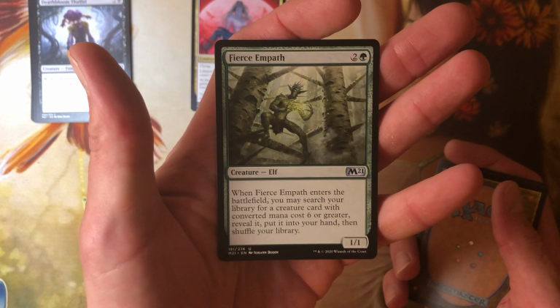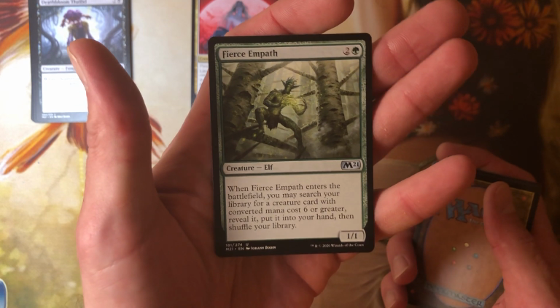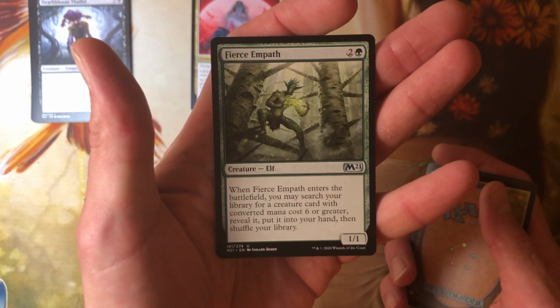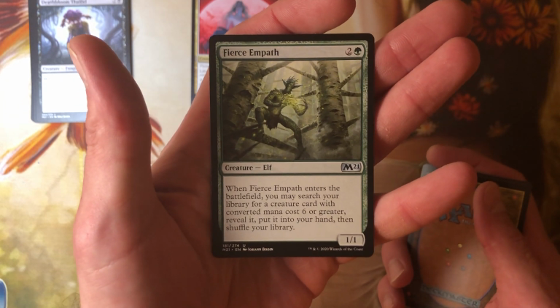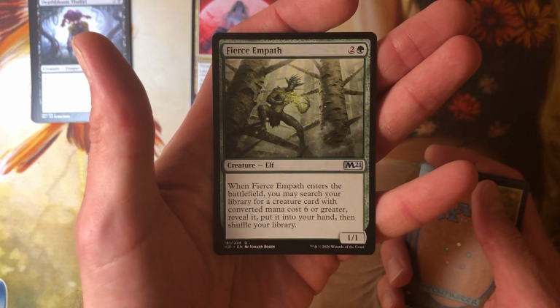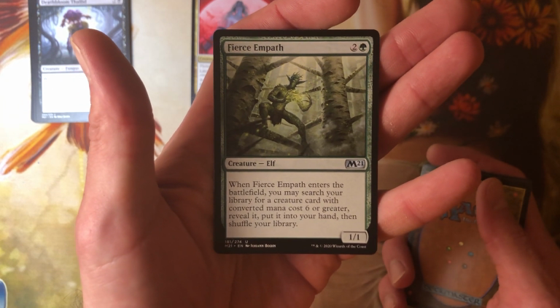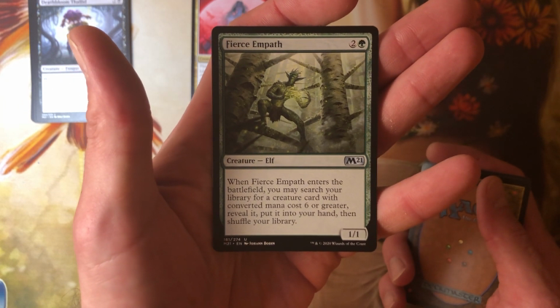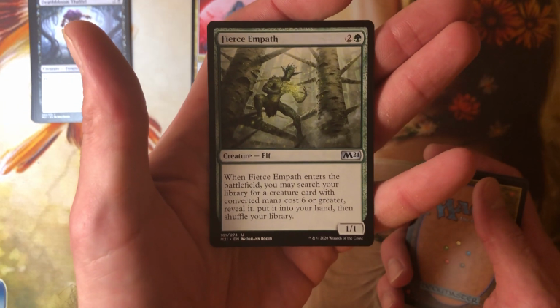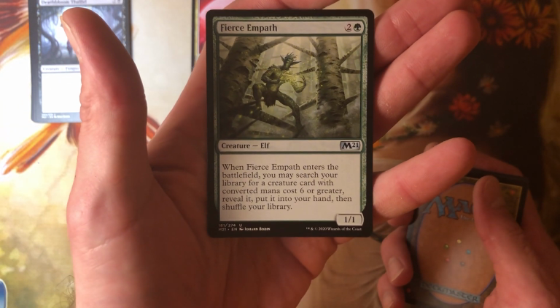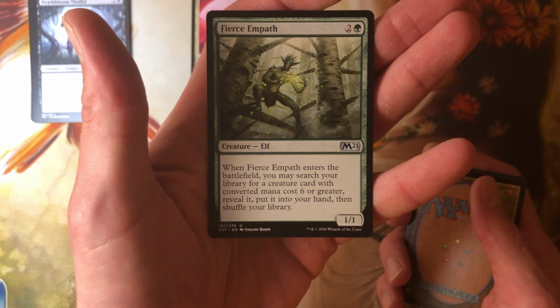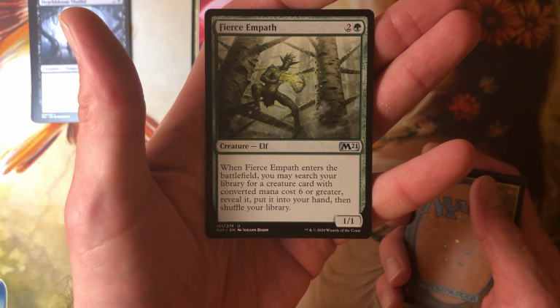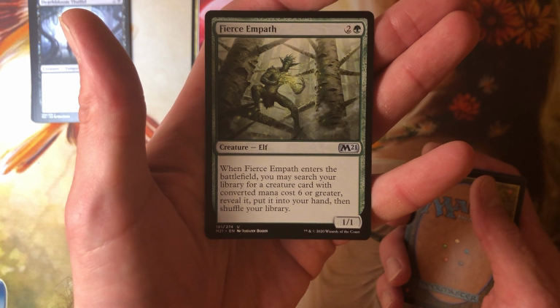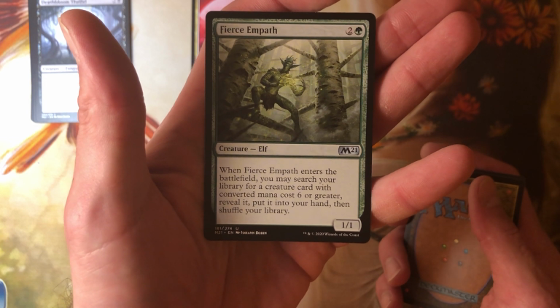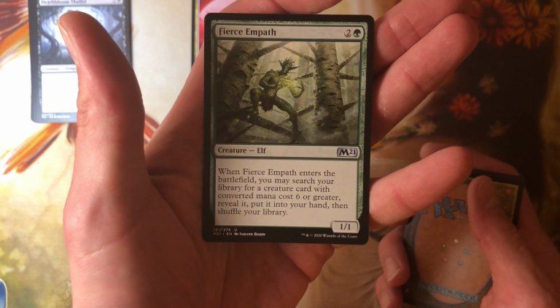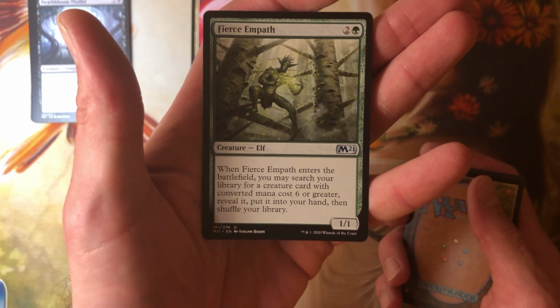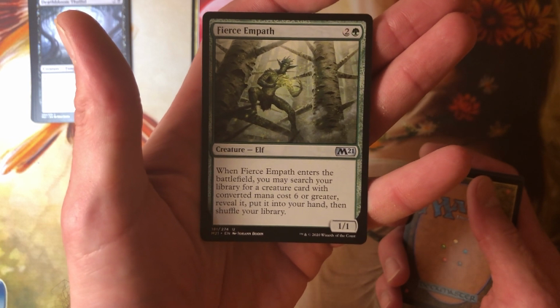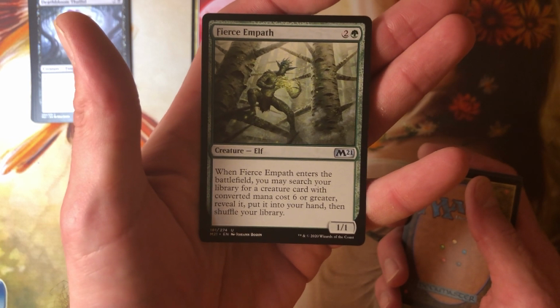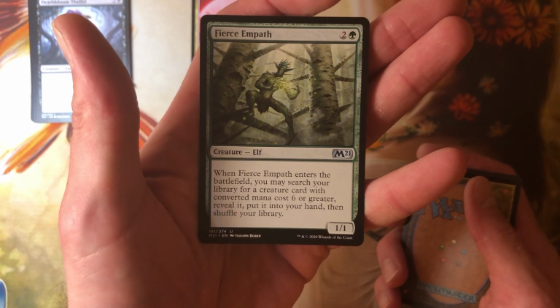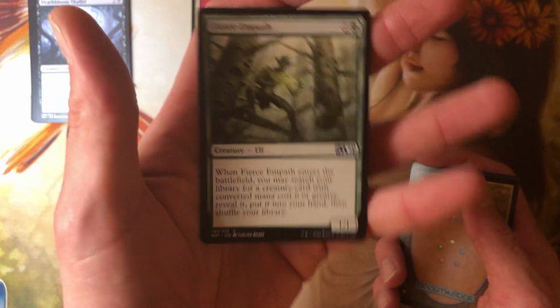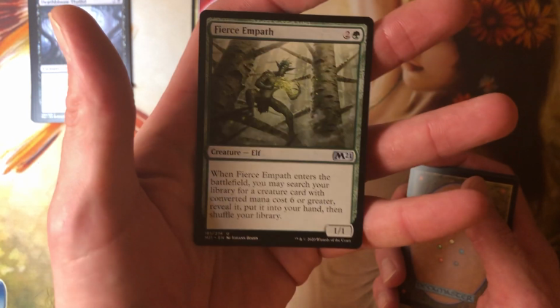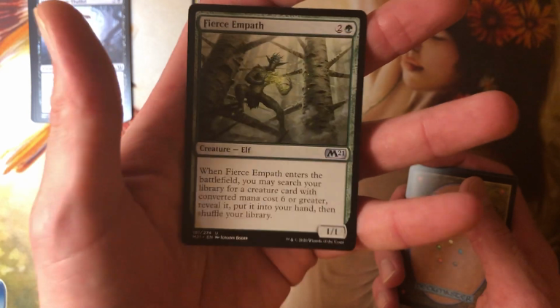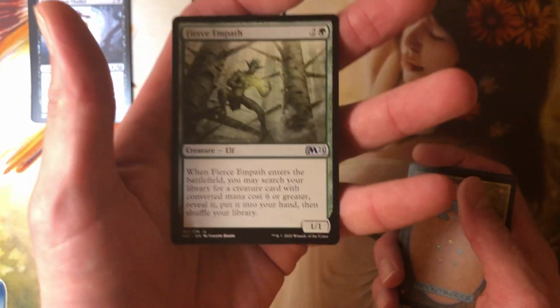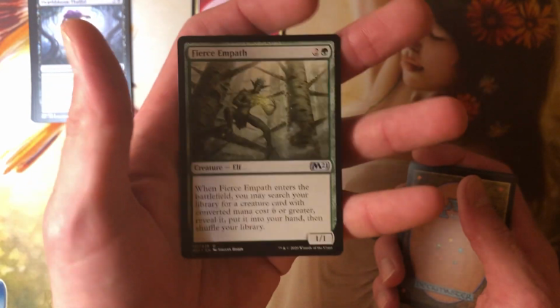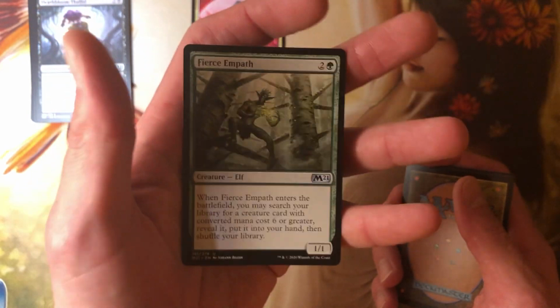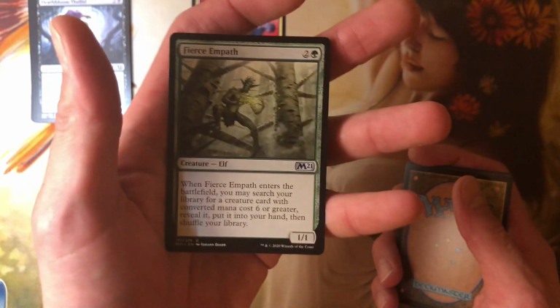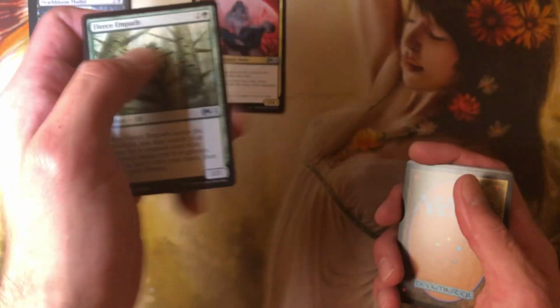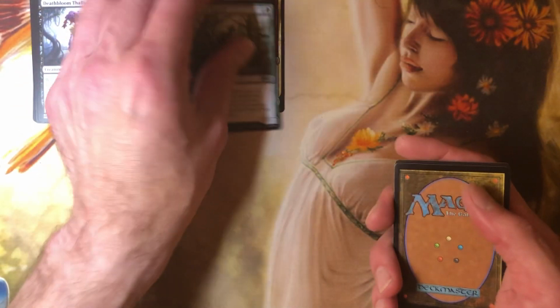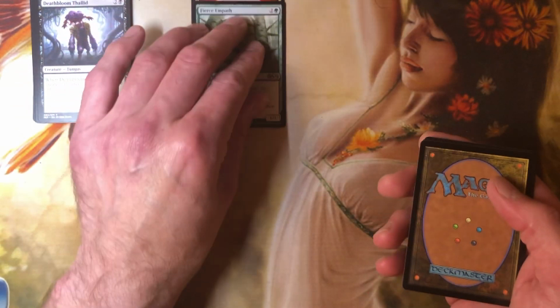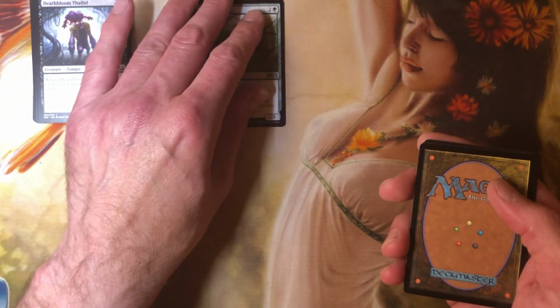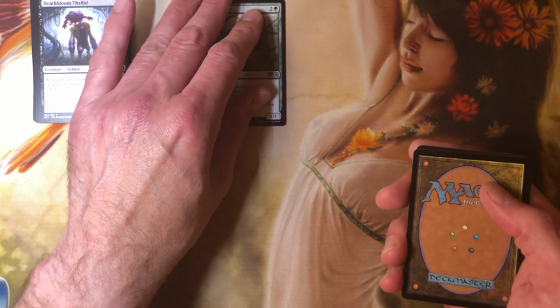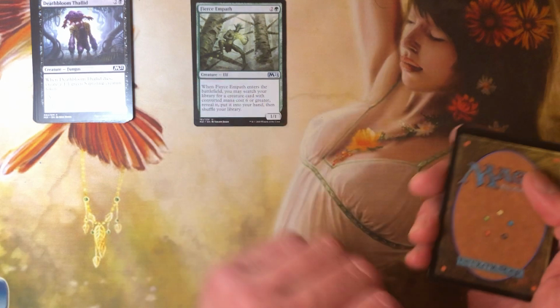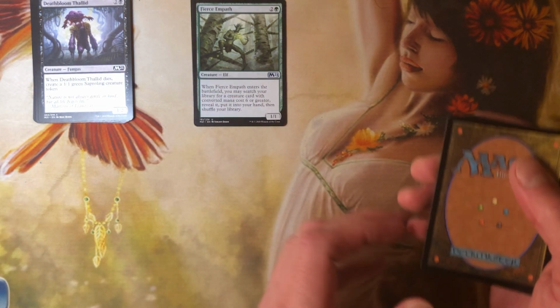Fierce Empath — two and a green for a 1-1. When it enters the battlefield, you may search your library for a creature card with converted mana cost six or greater, reveal it, put it in your hand, then shuffle your library. It's an elf. I hope you played it on your second or third turn so you can go get Craterhoof Behemoth.